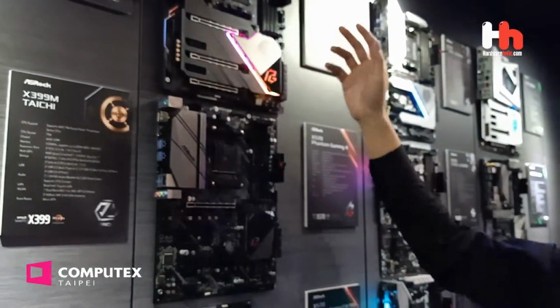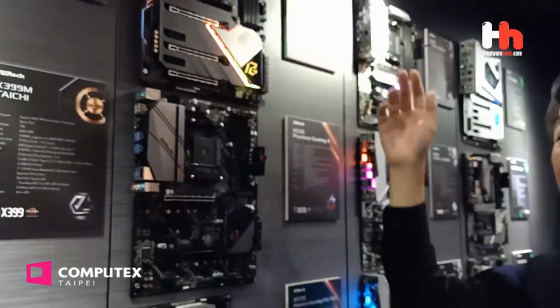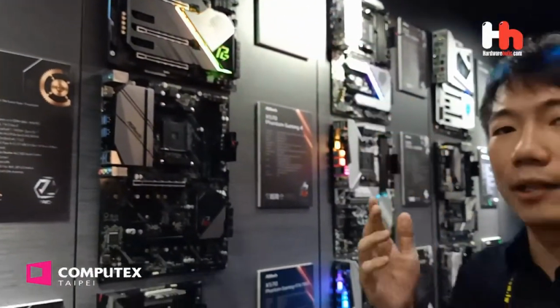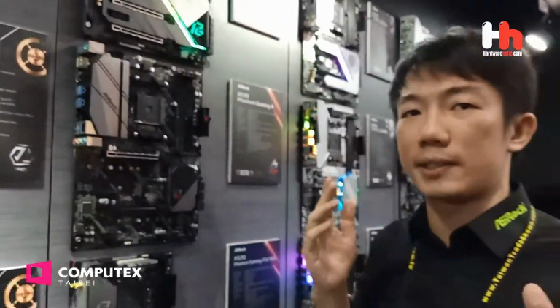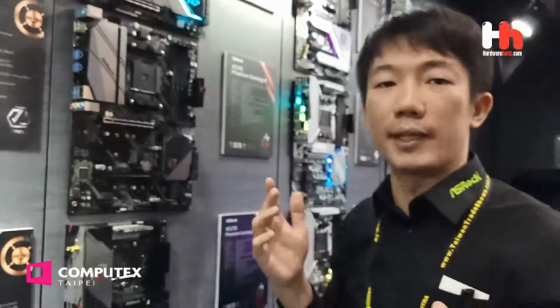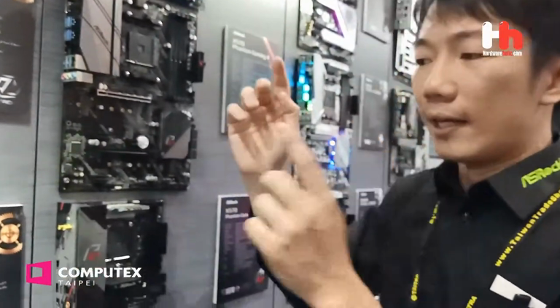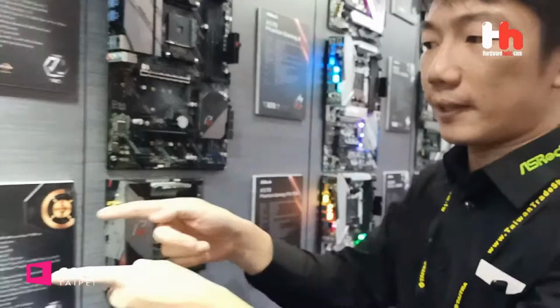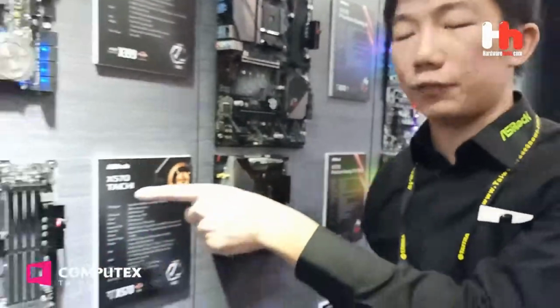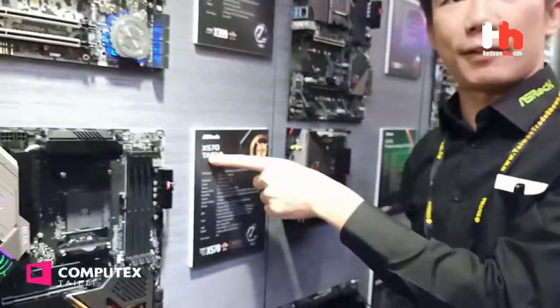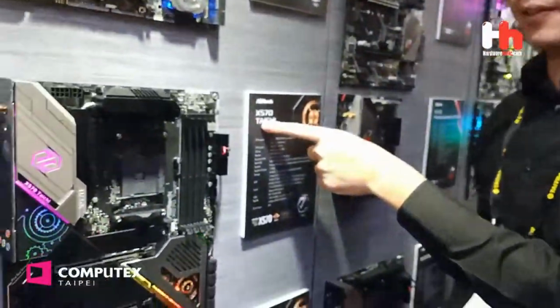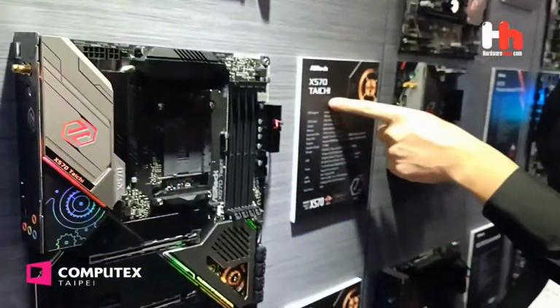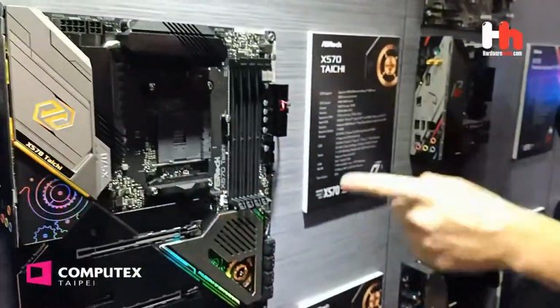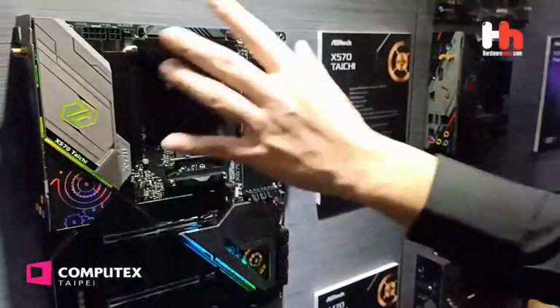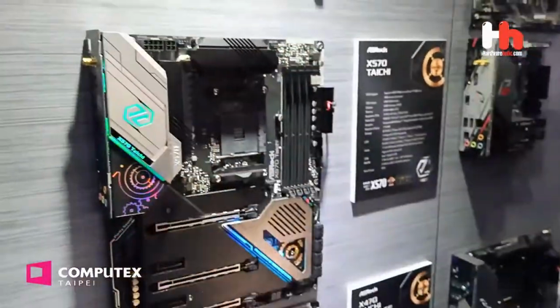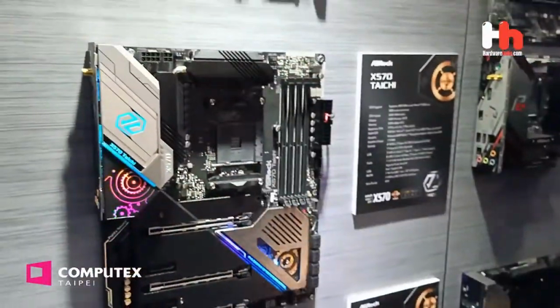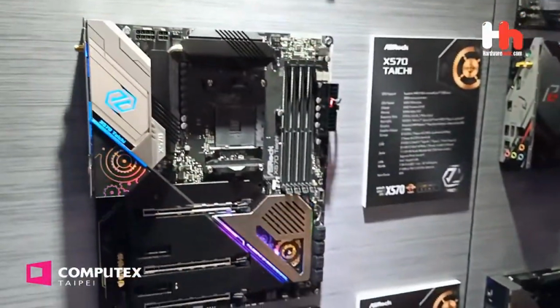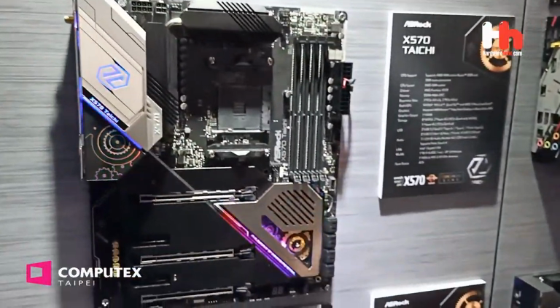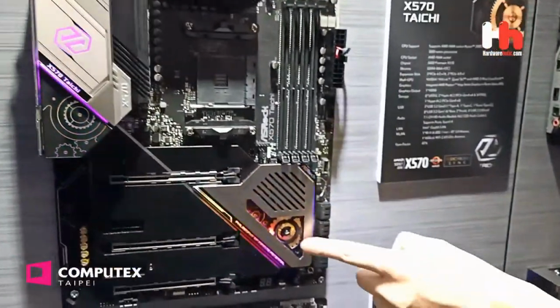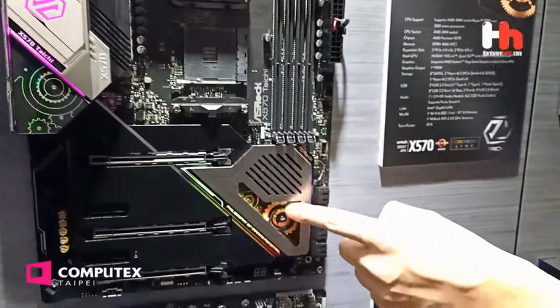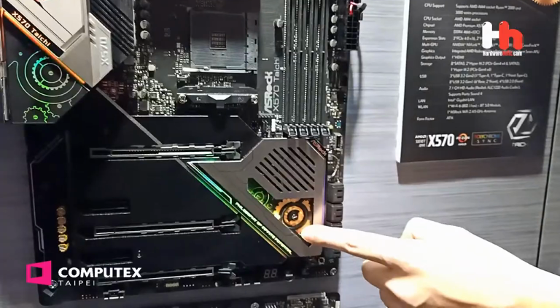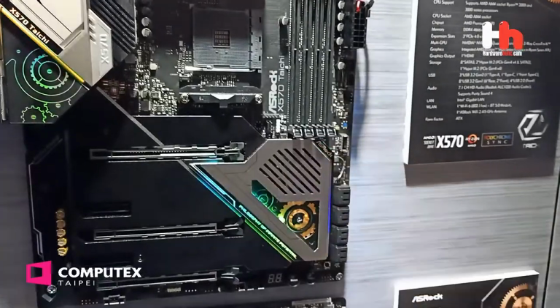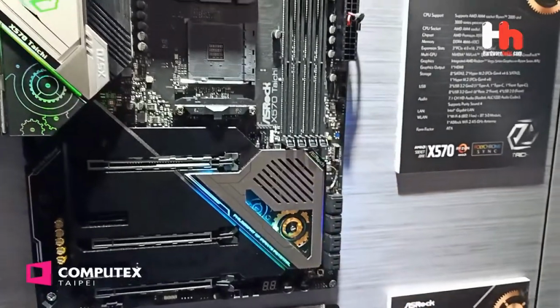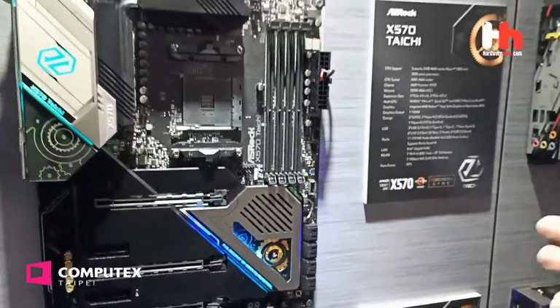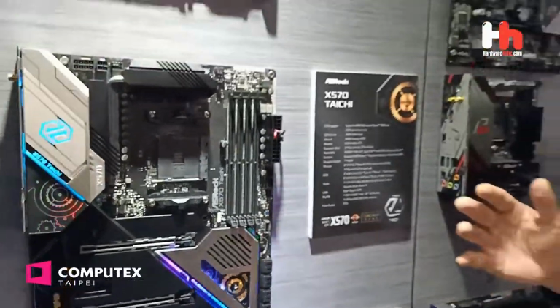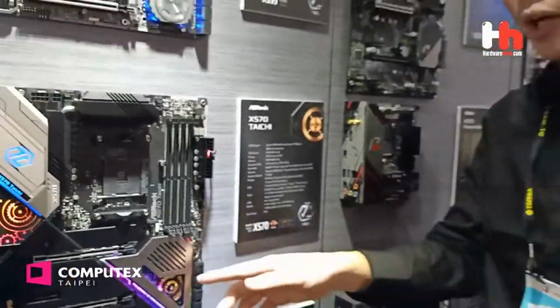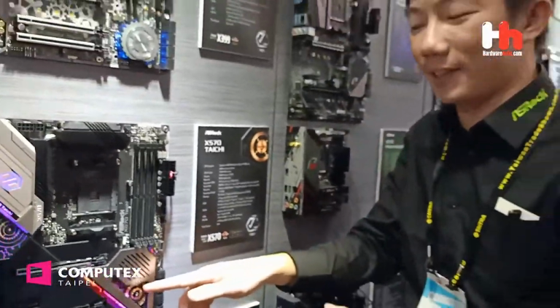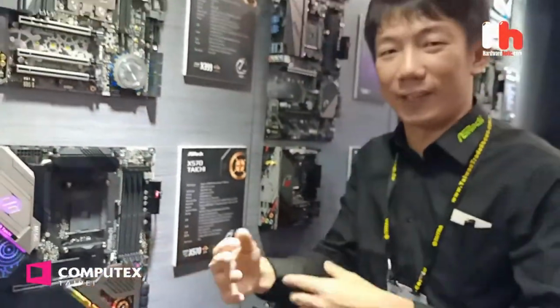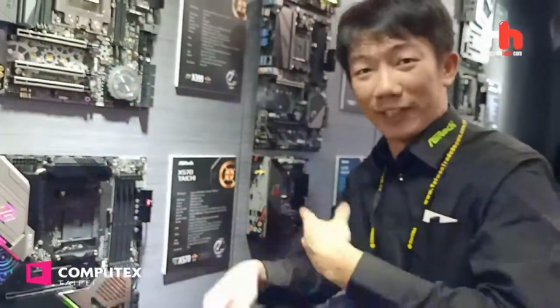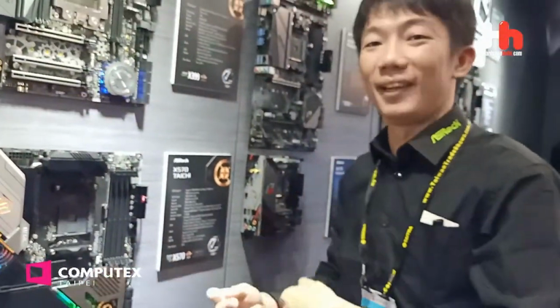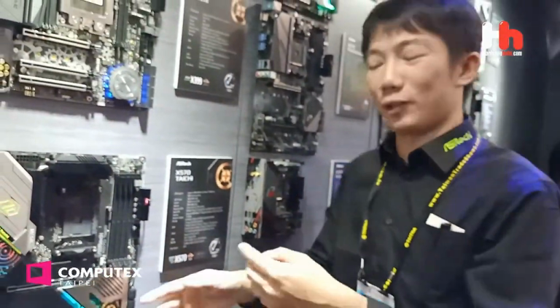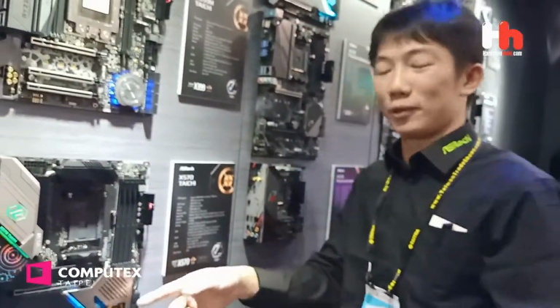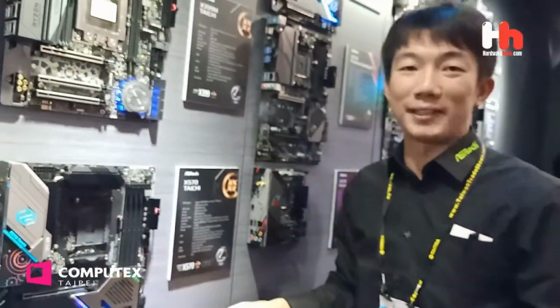If you like the ITG series, this is the X570 ITG. The only desire is you can see the gear — maybe next time we will let this gear rolling. We are trying to do this.